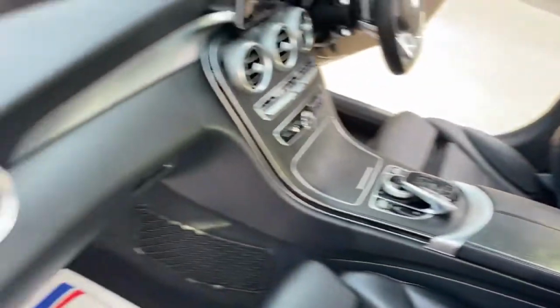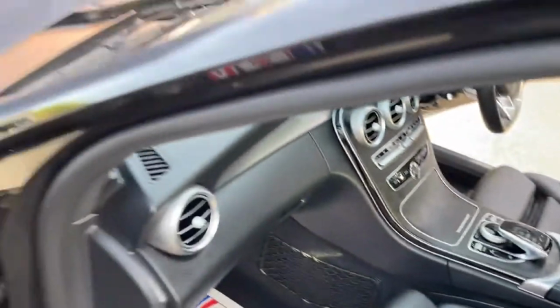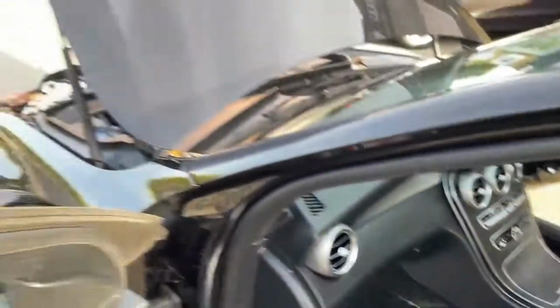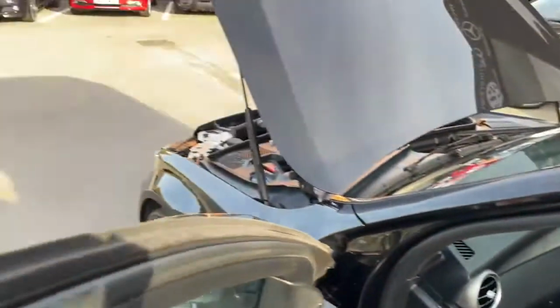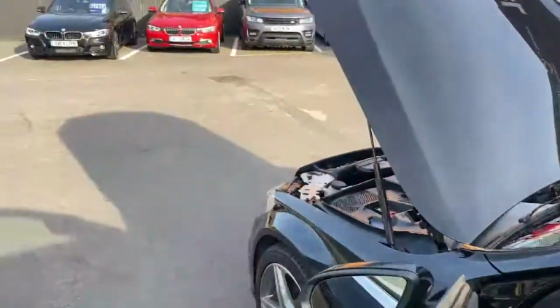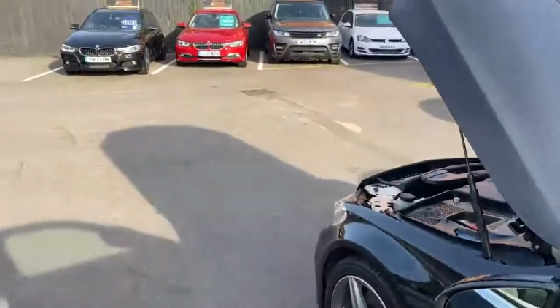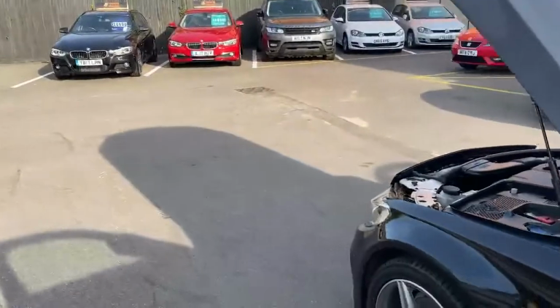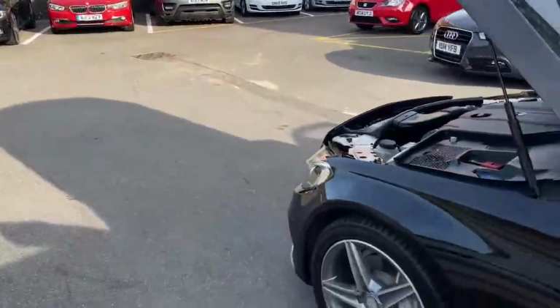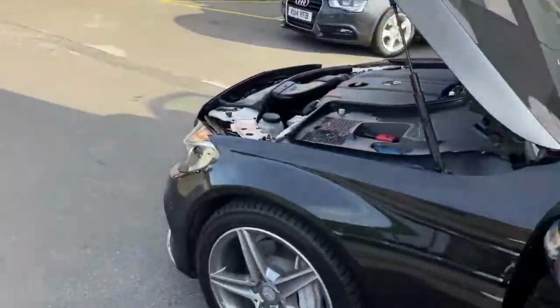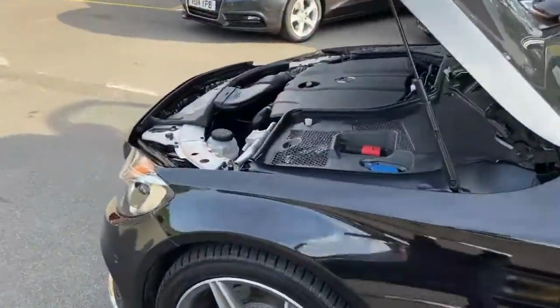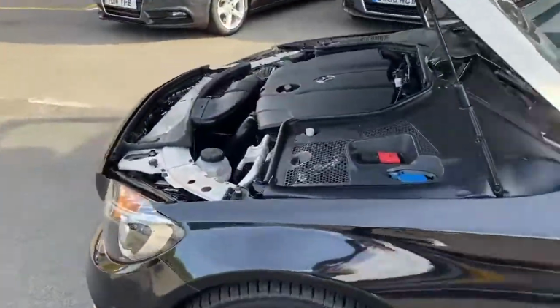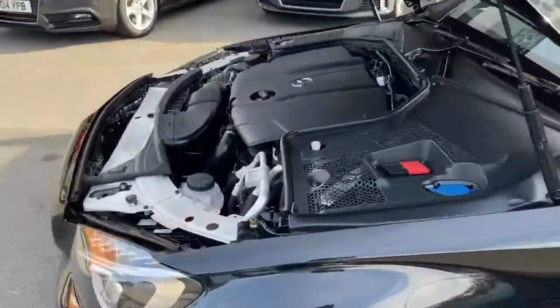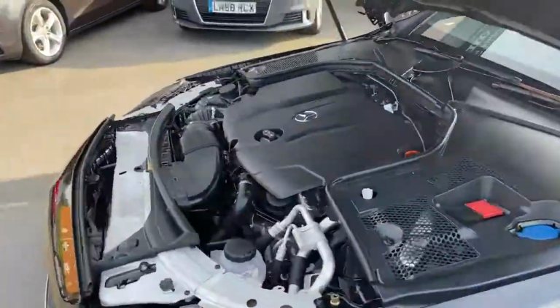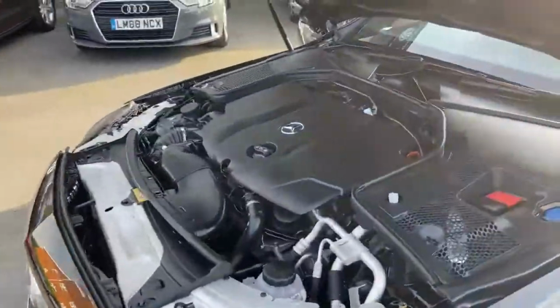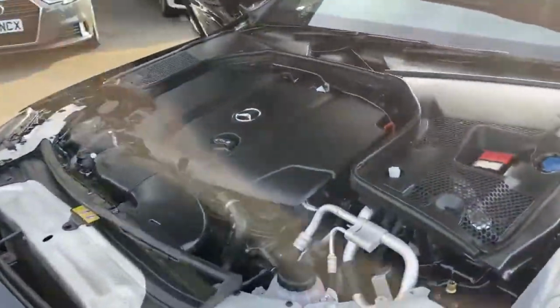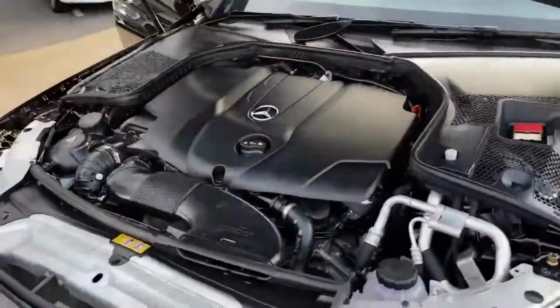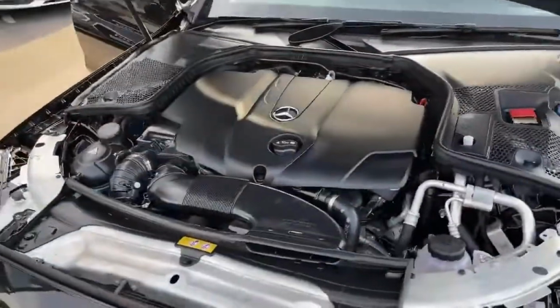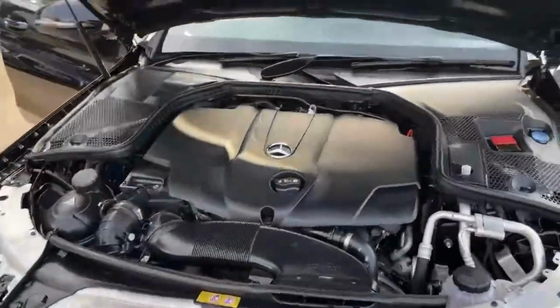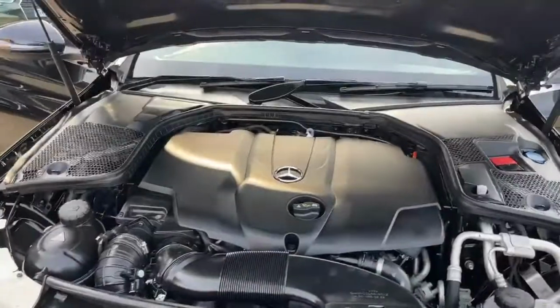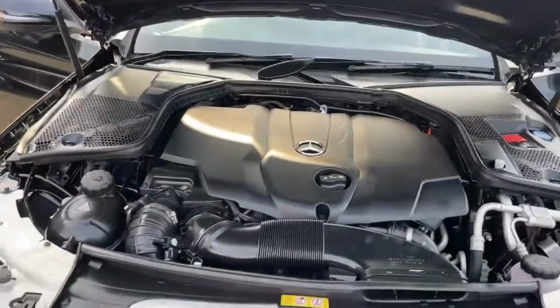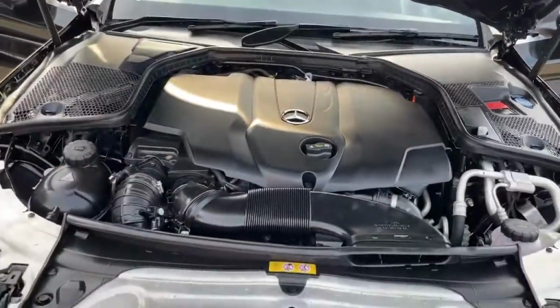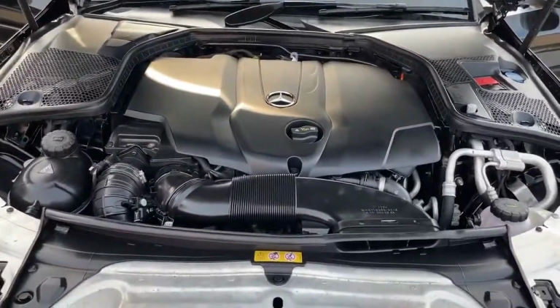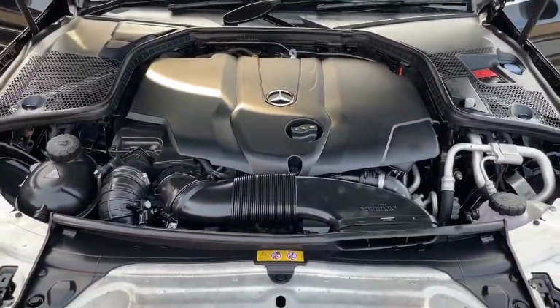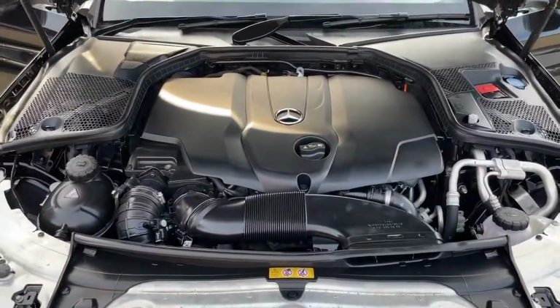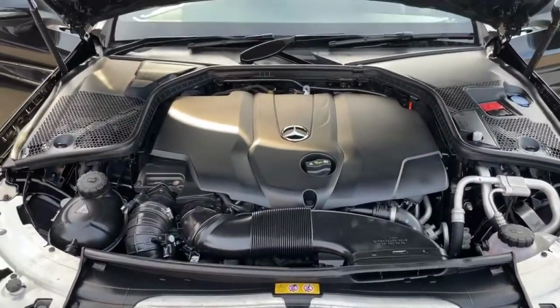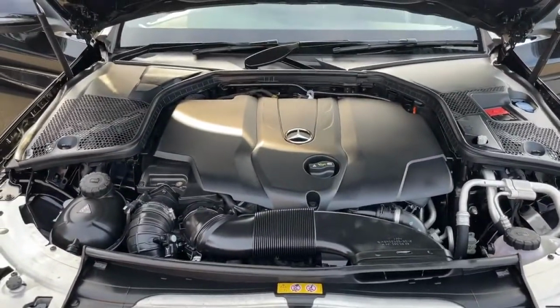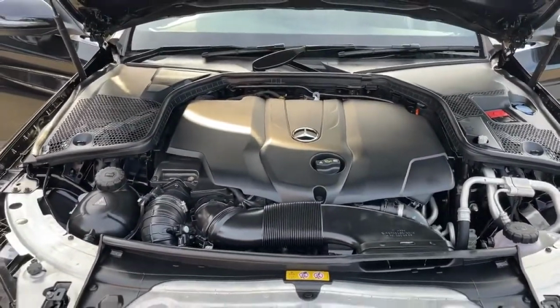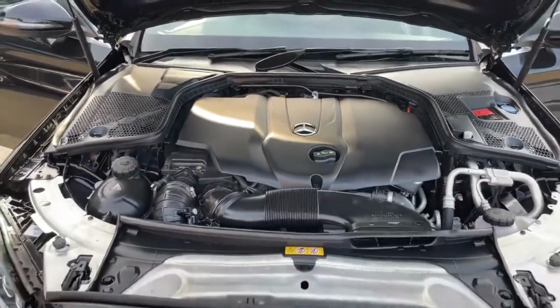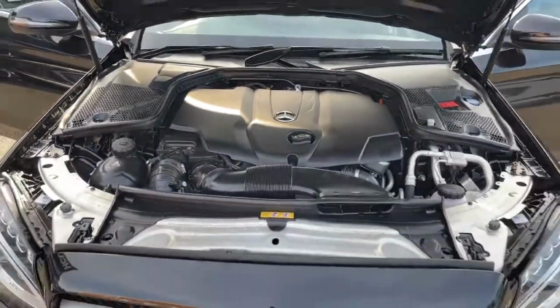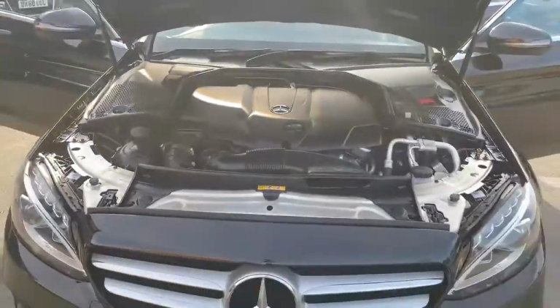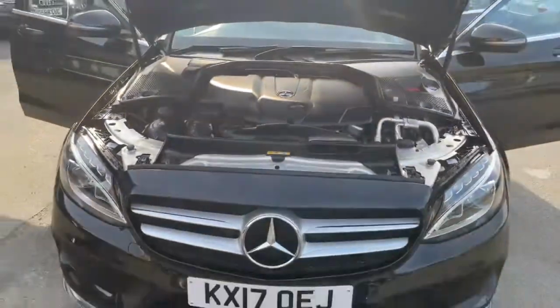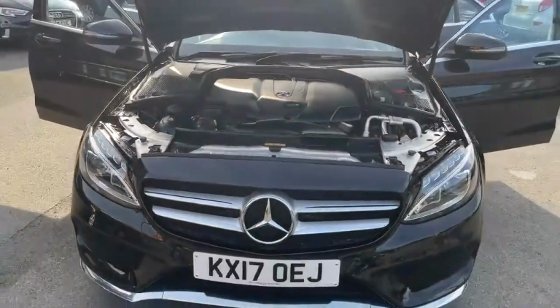Let's have a look at the engine bay now. This car is professionally cleaned and looks beautiful.